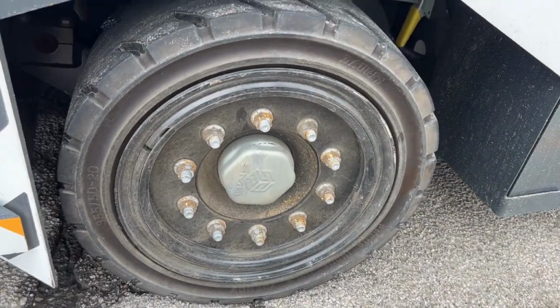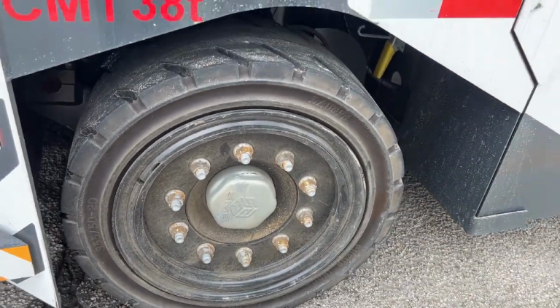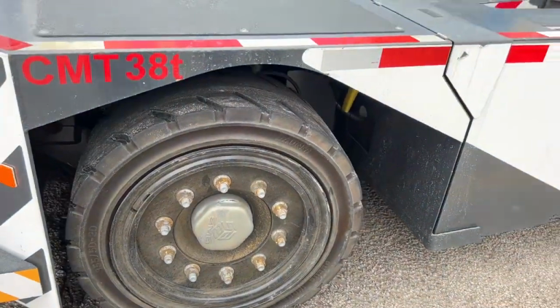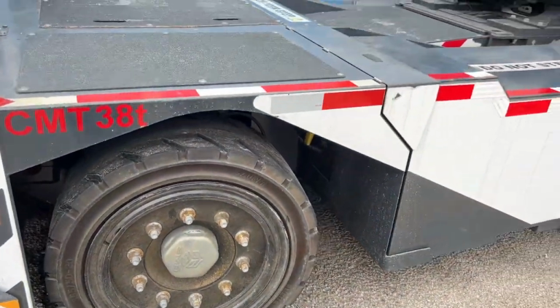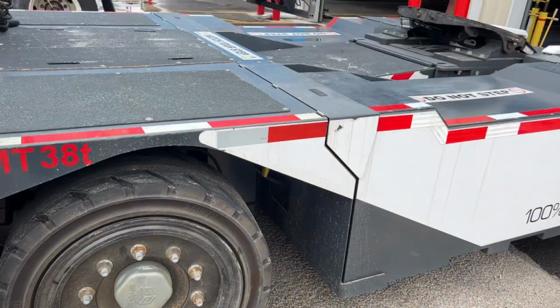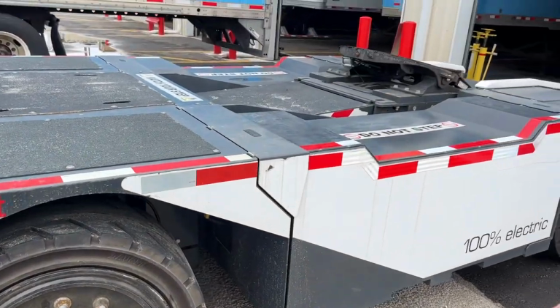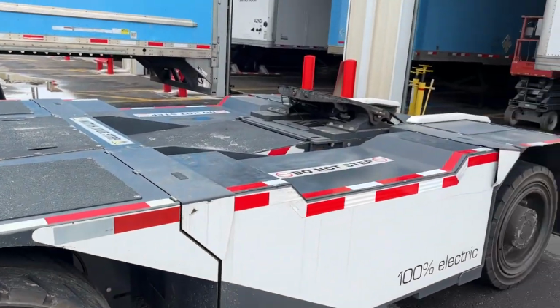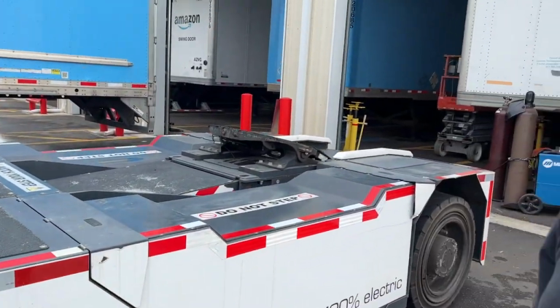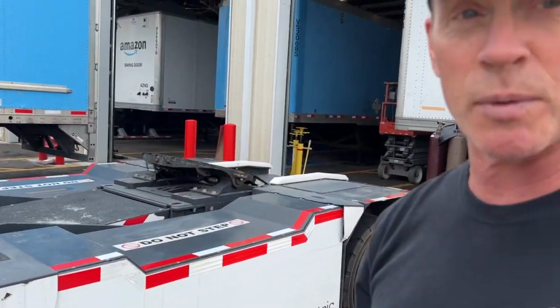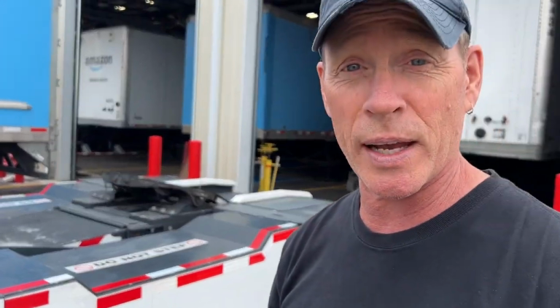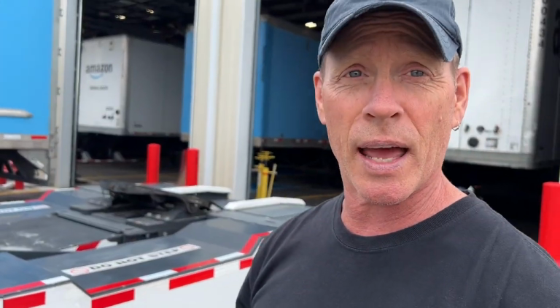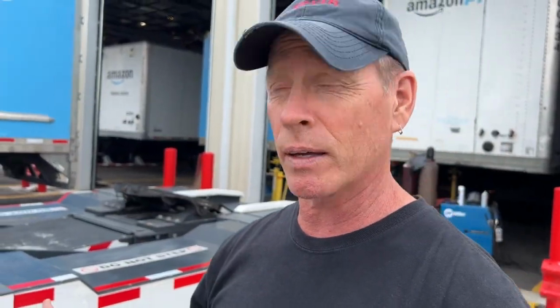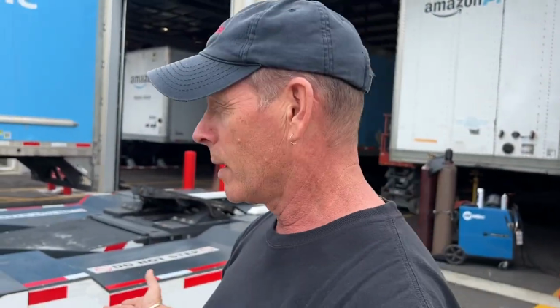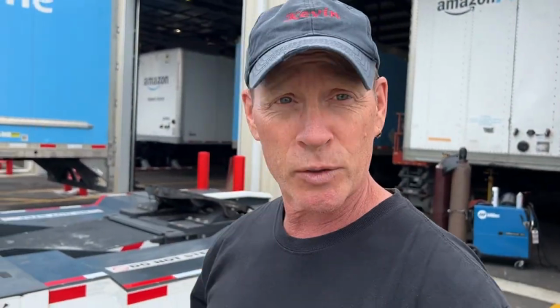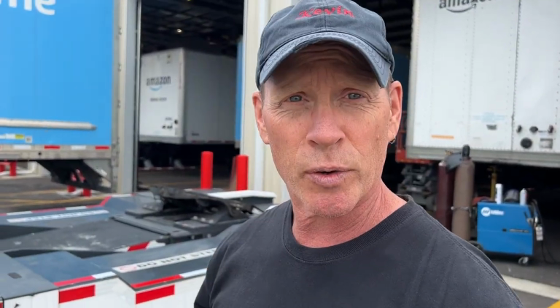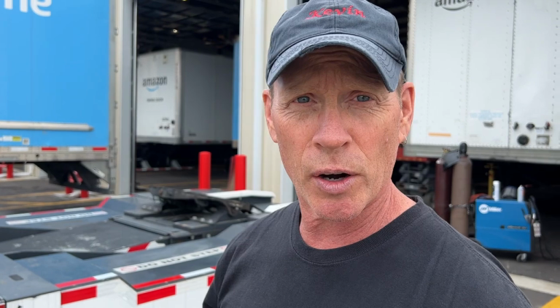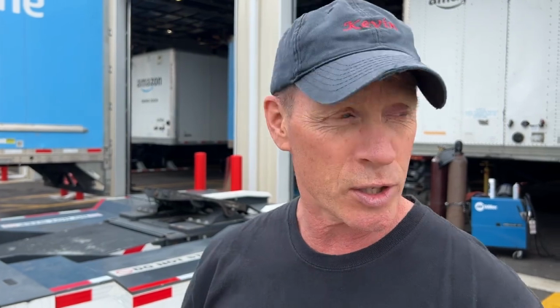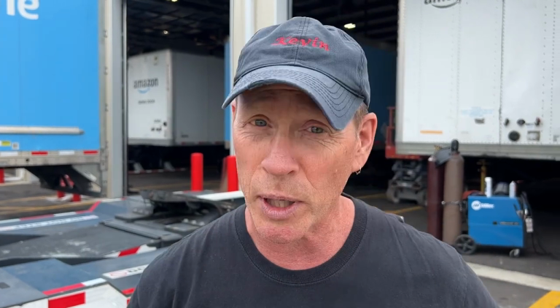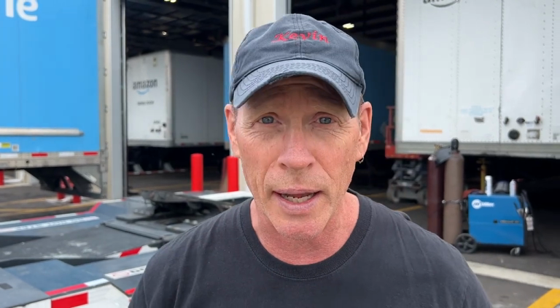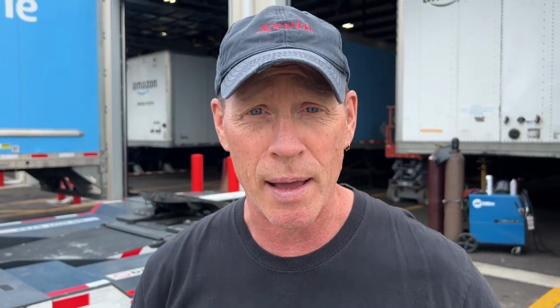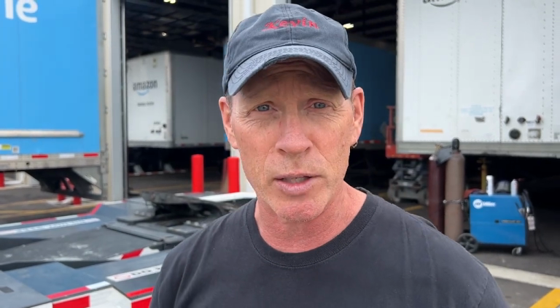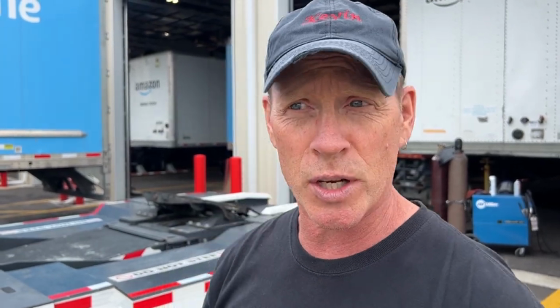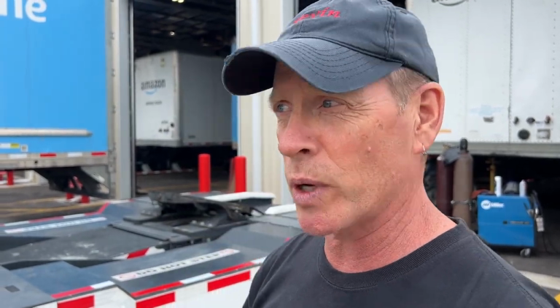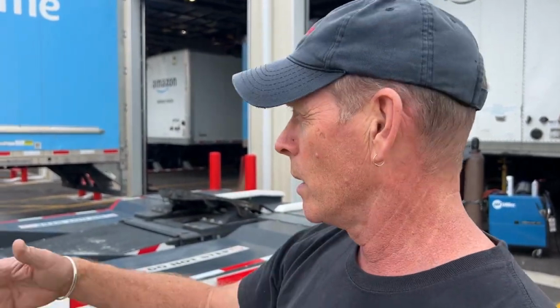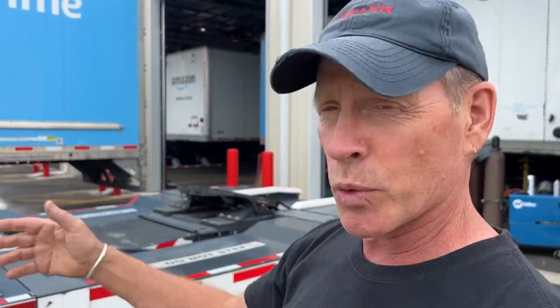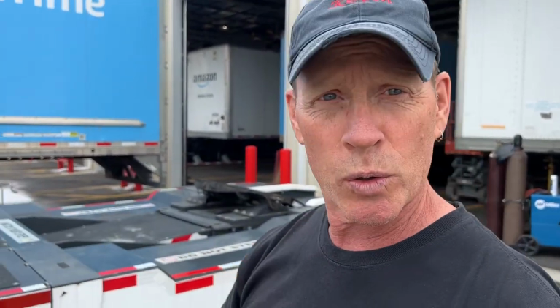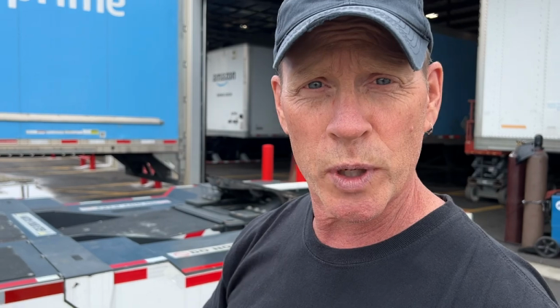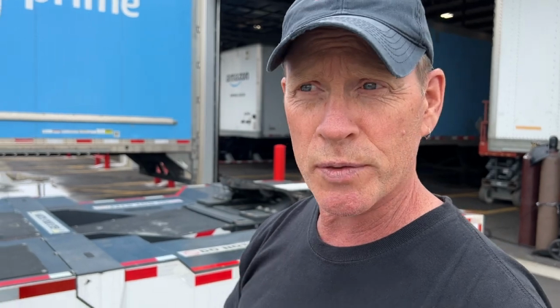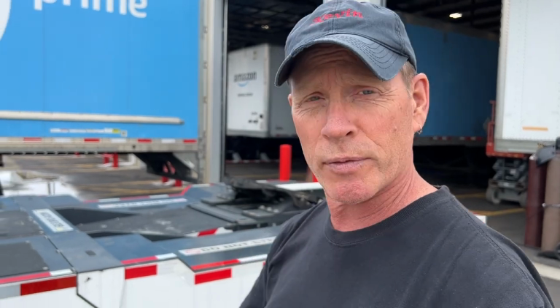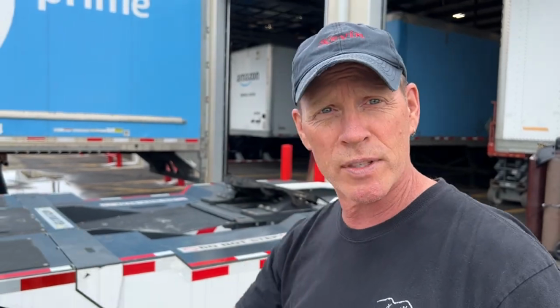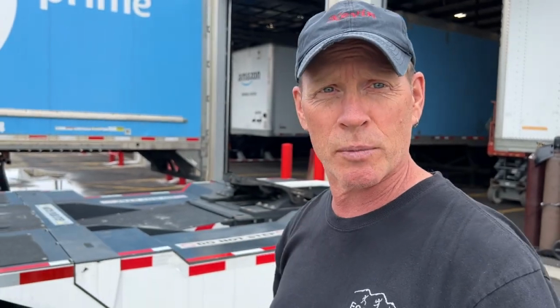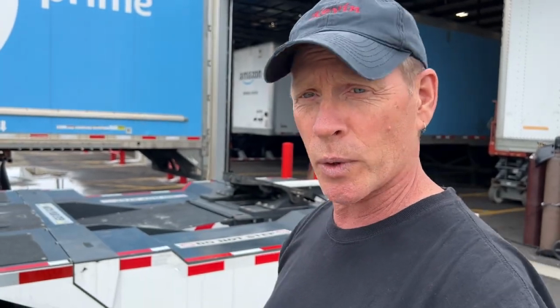I've never seen an electric truck like this before, but it's actually a pretty good idea to have an electric truck for a yard hostler, because you can plug it in any time — charge it up between loads or between shifts. You don't have to drive 600 miles with it.